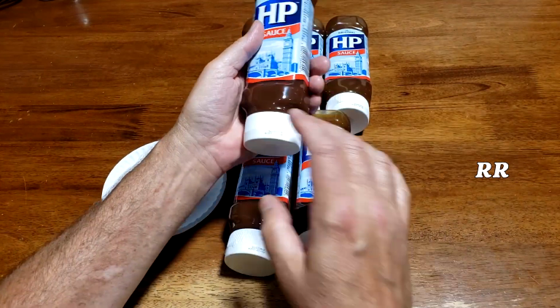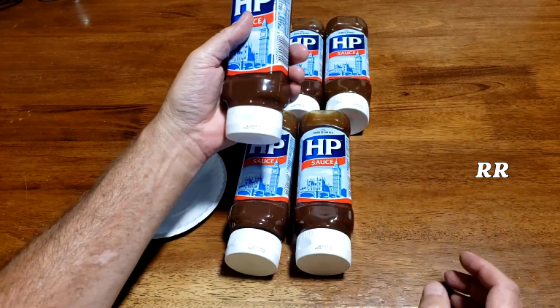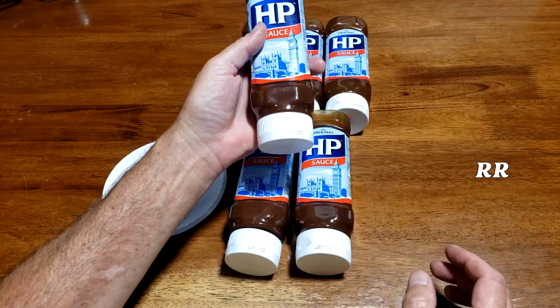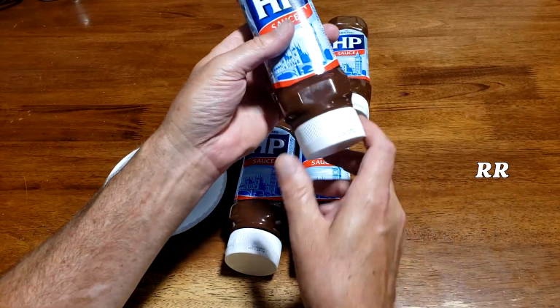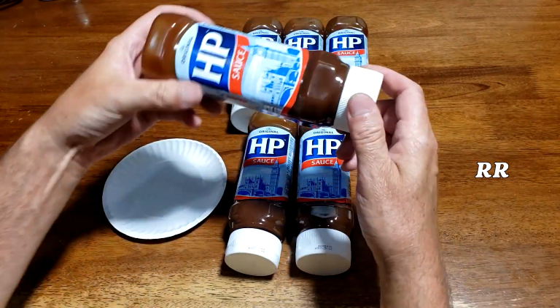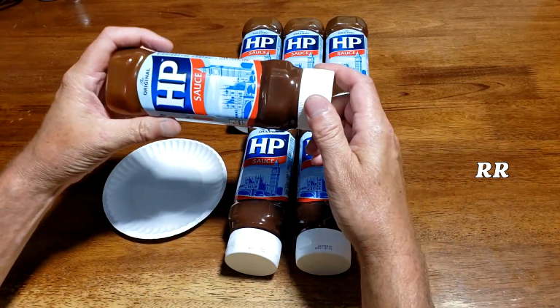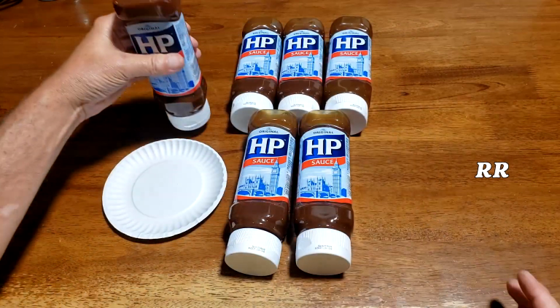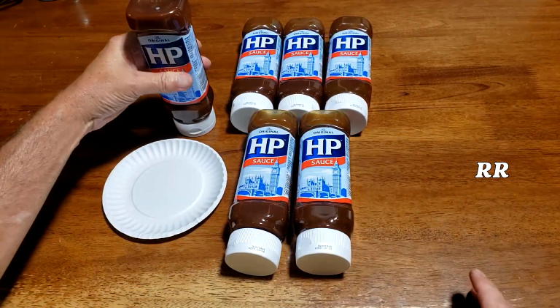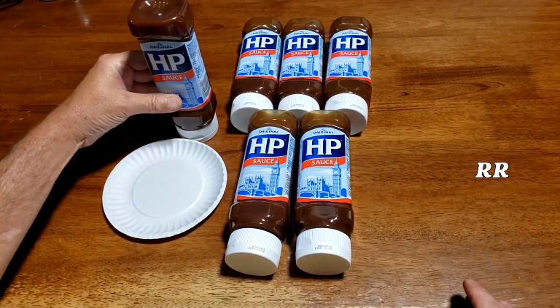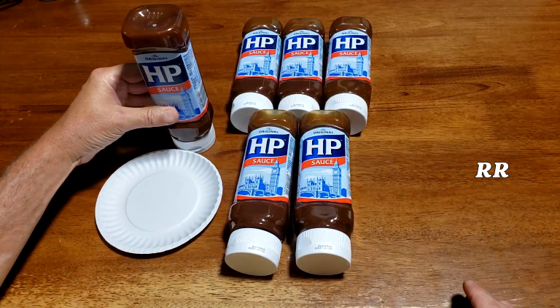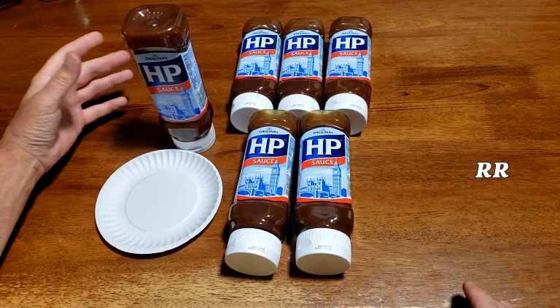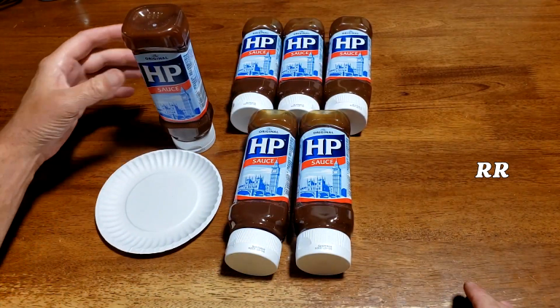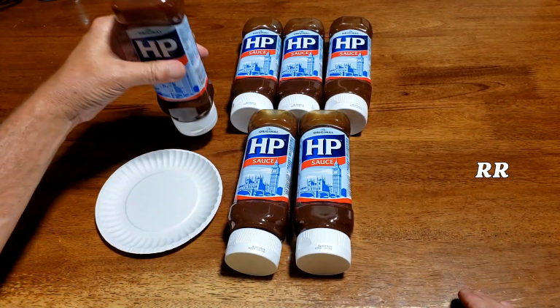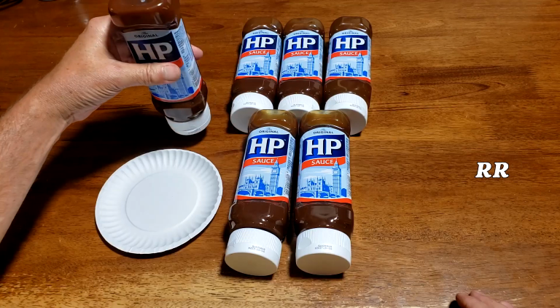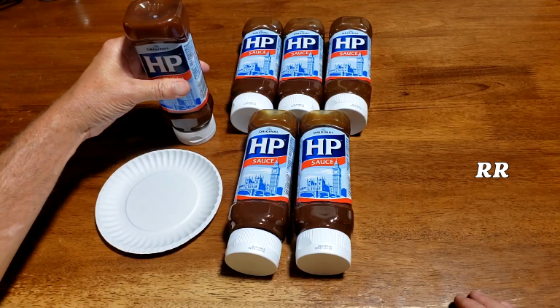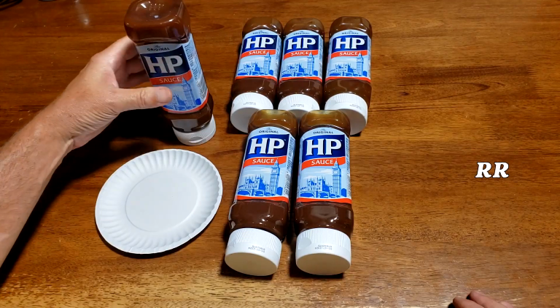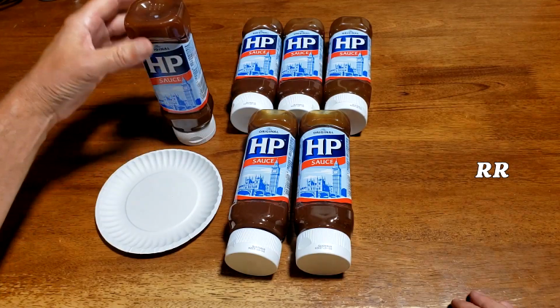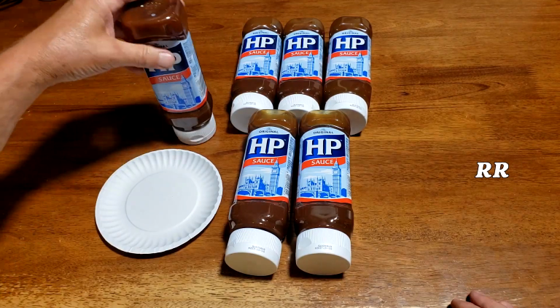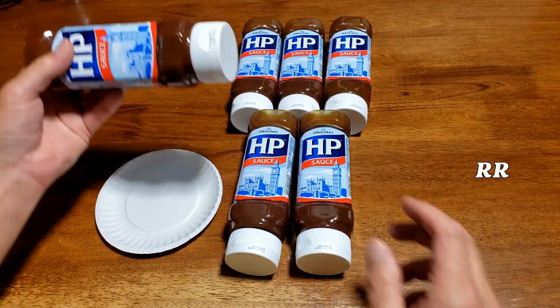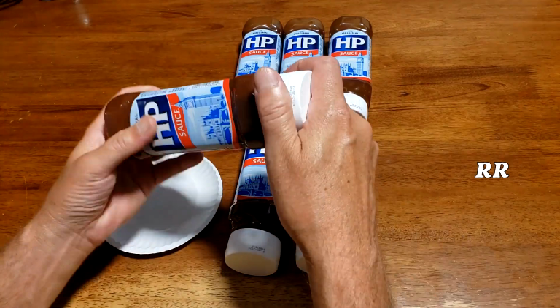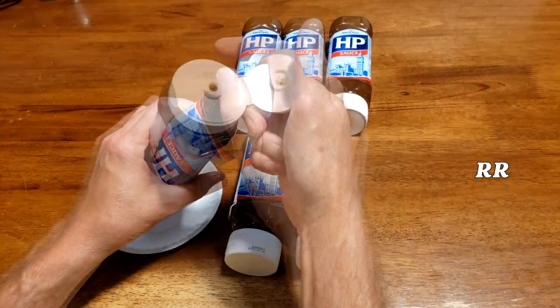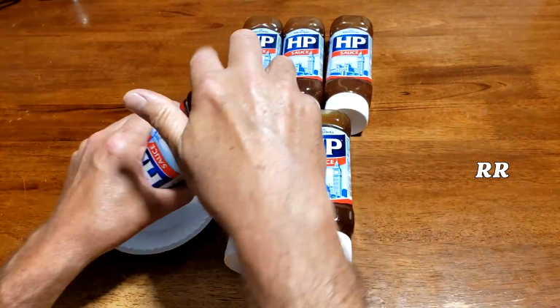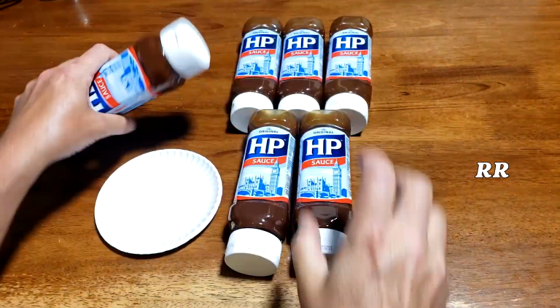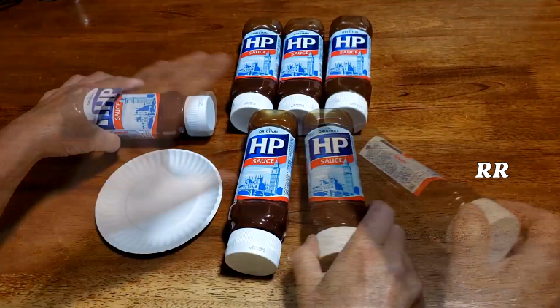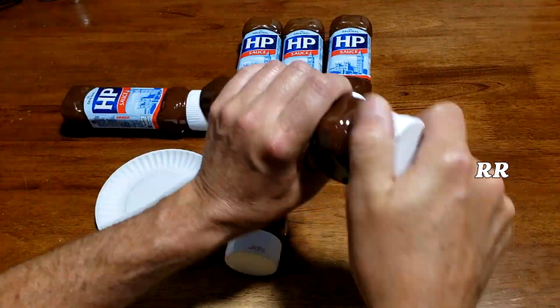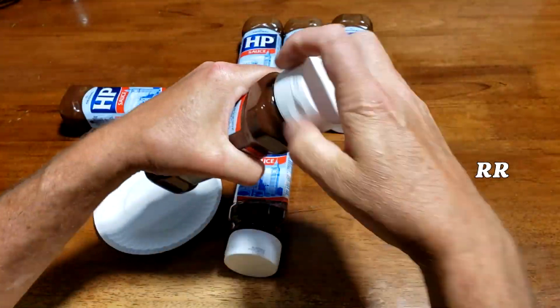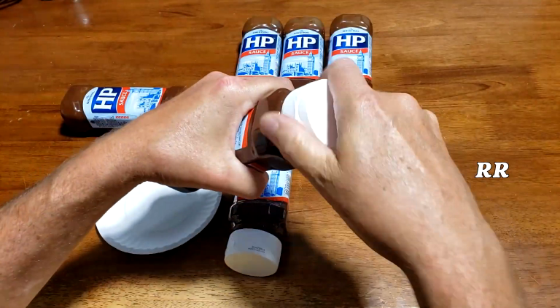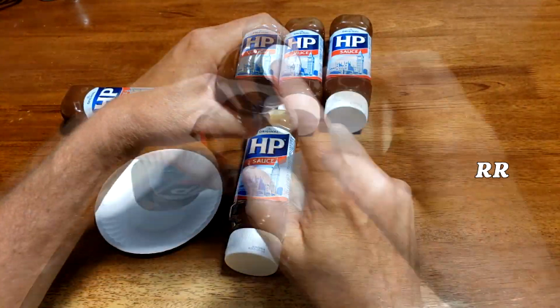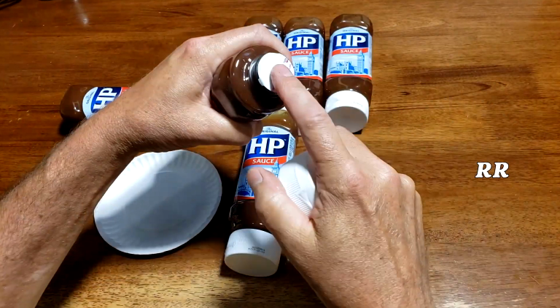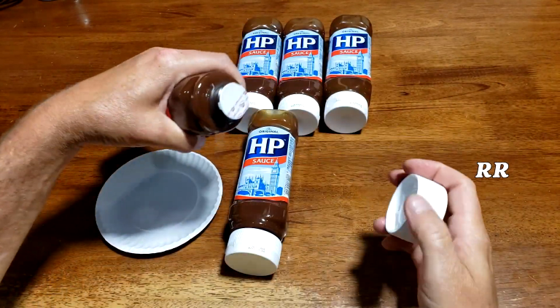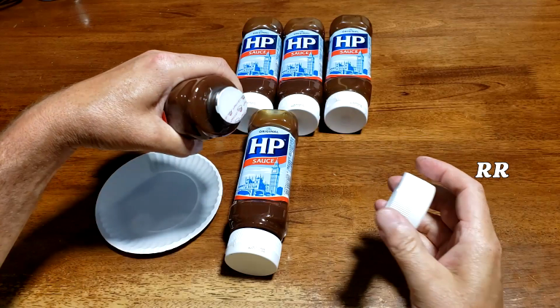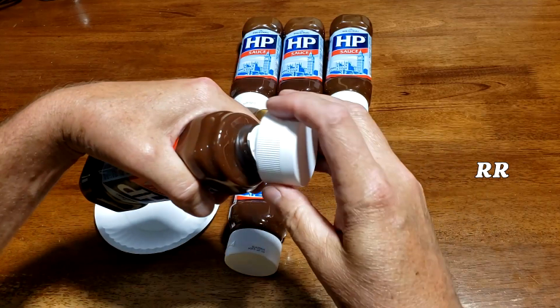These are the 450 gram bottles with a nice flat top on there so you can stand it up top-down — that's what they call it, top-down brown. When you pull the cap off, you can see that it's completely sealed.